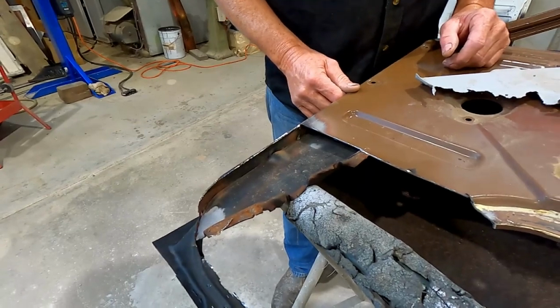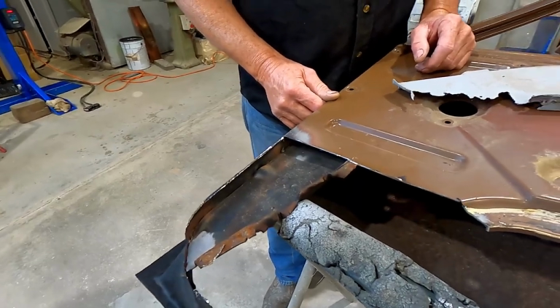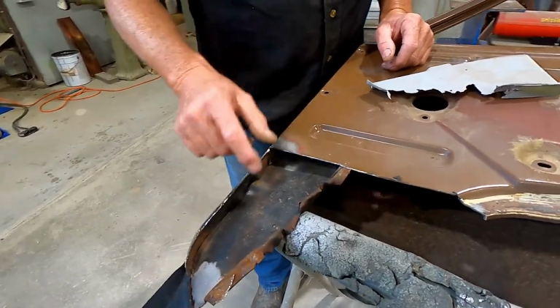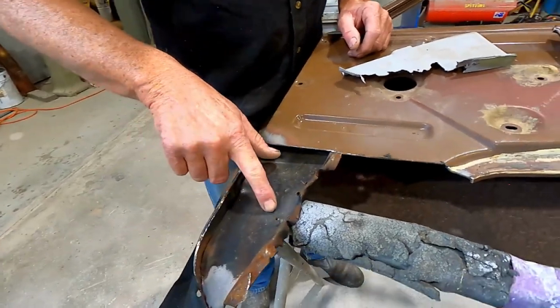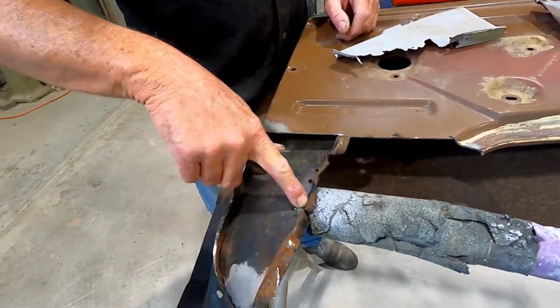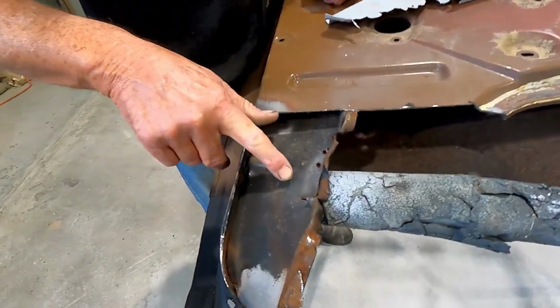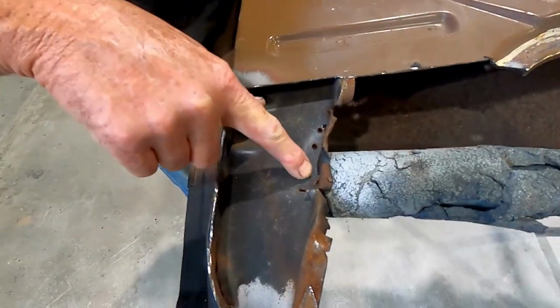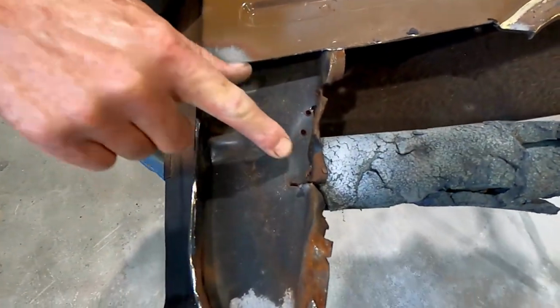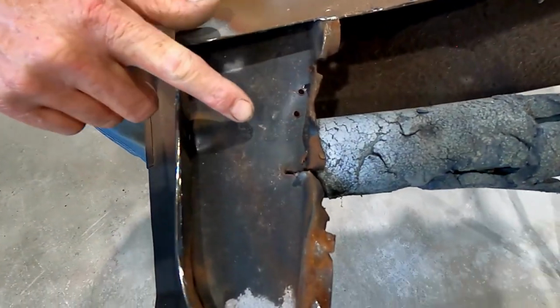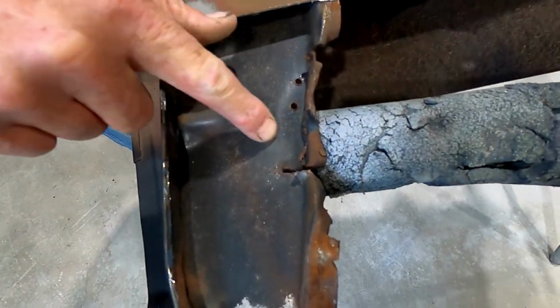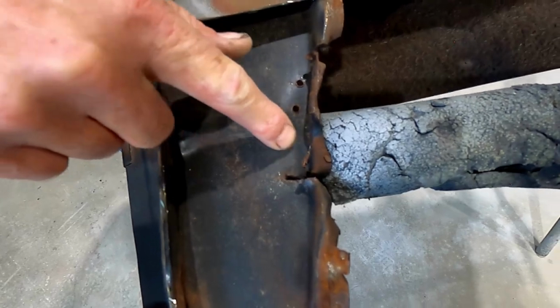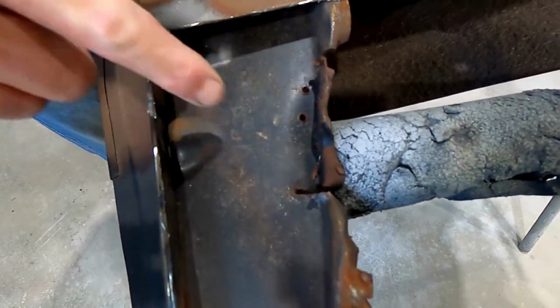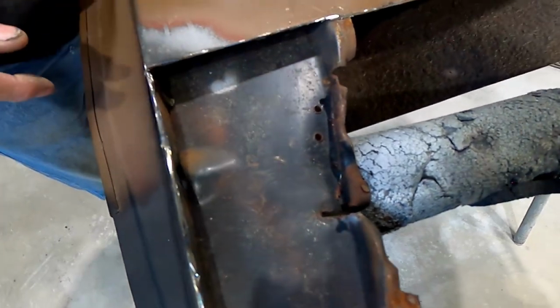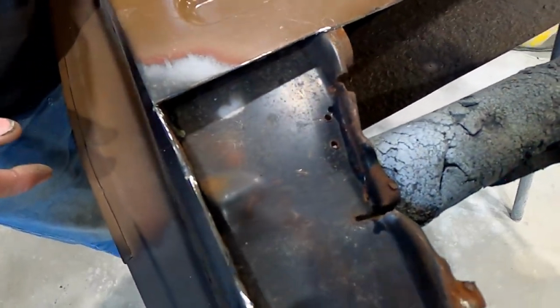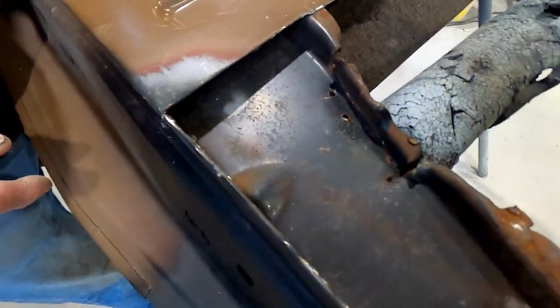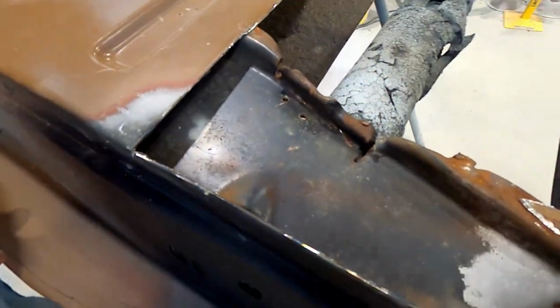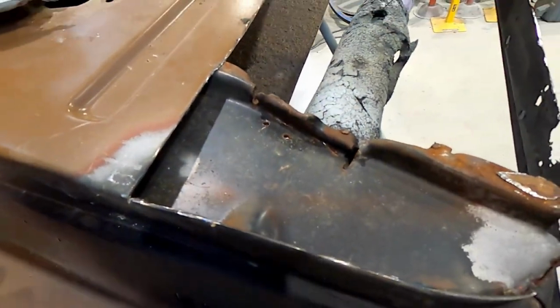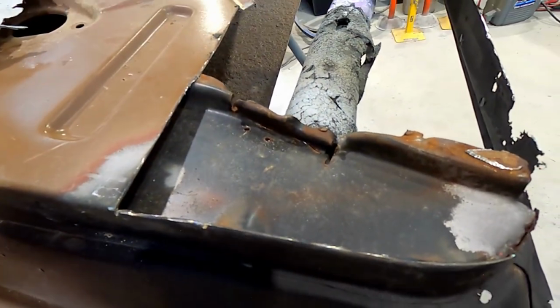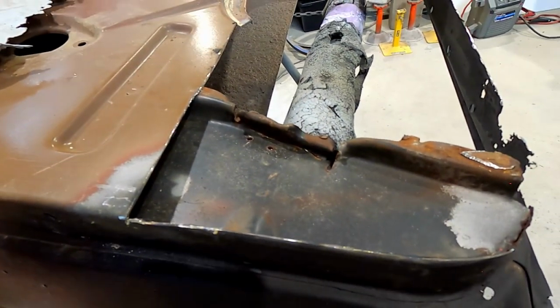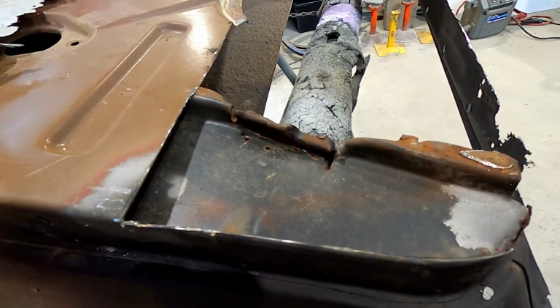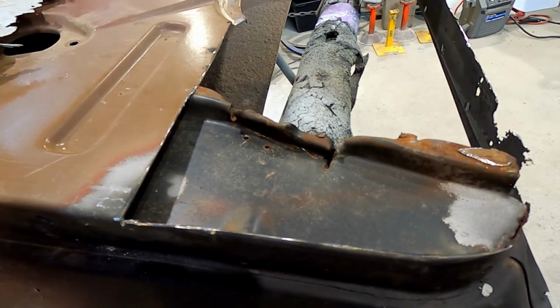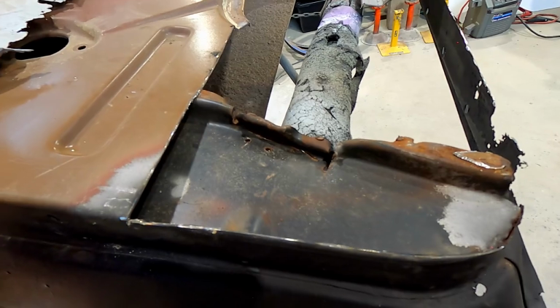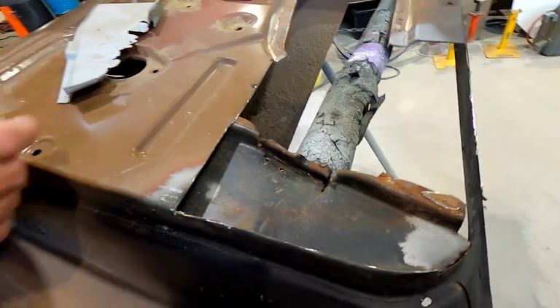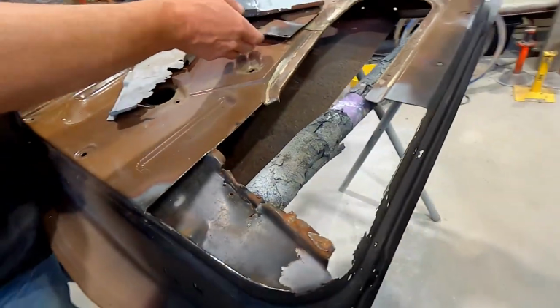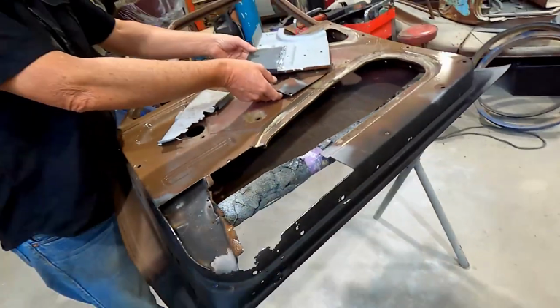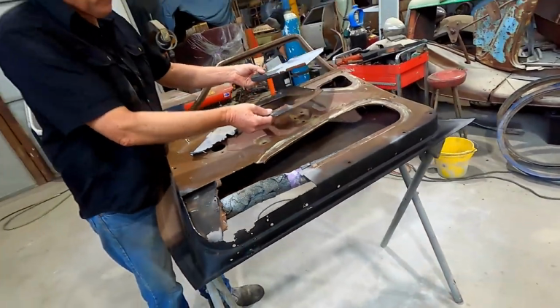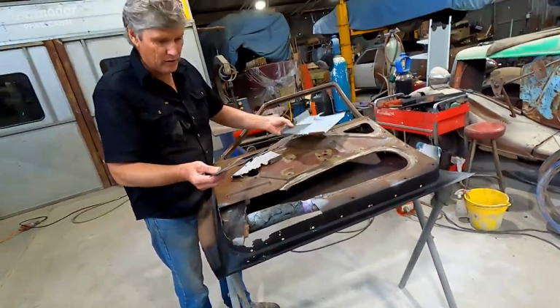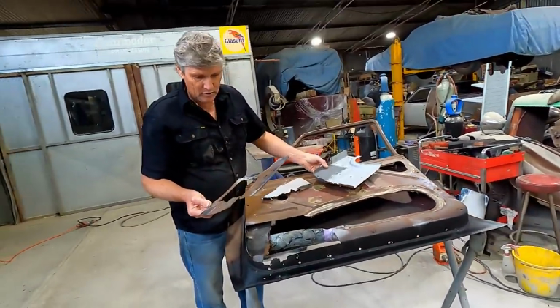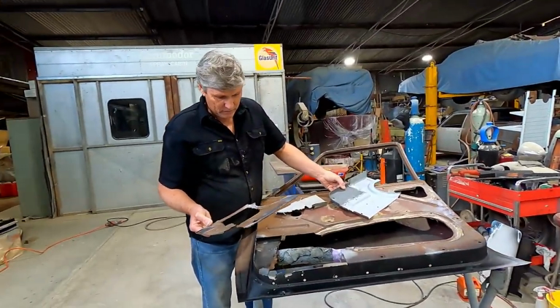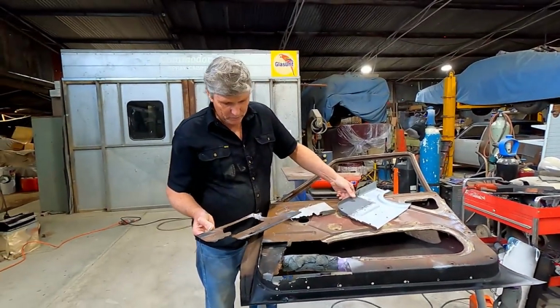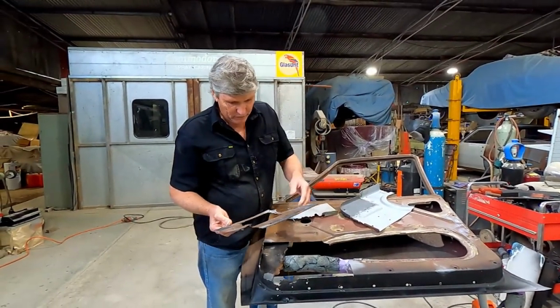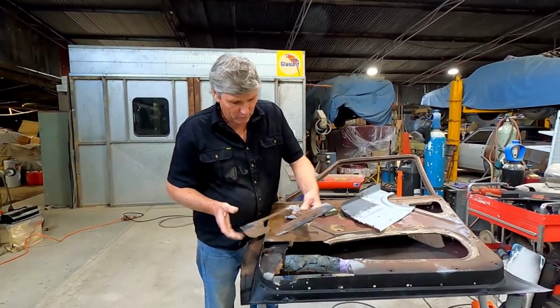I can't see the damage — it's curled down in there, so we've got this bent area that rolls around. What I'll do is just grab a hammer and dolly and give it a little bit of a tap in a minute. But first of all, here's the piece I've cut off.